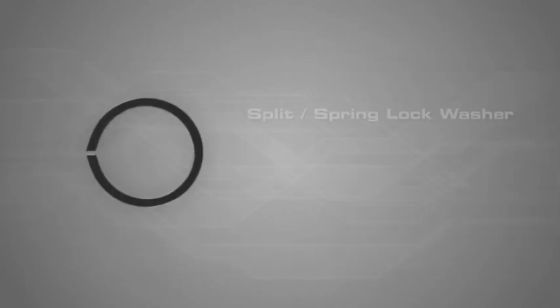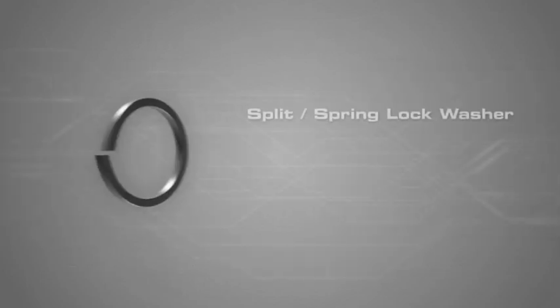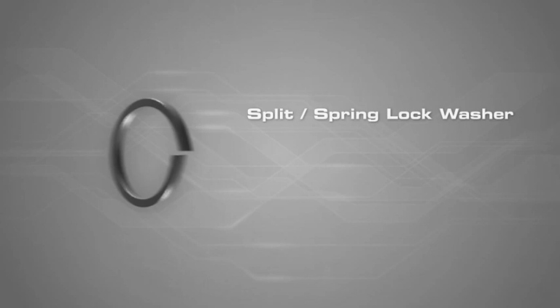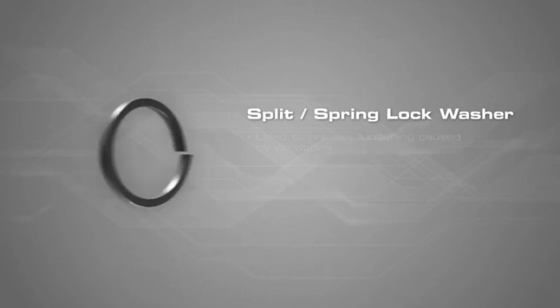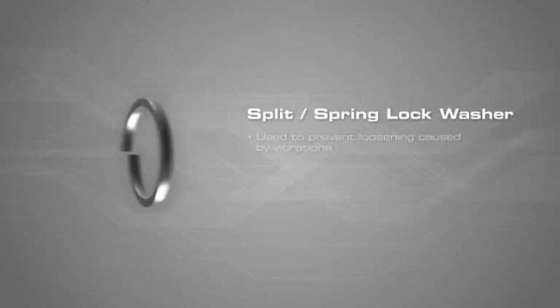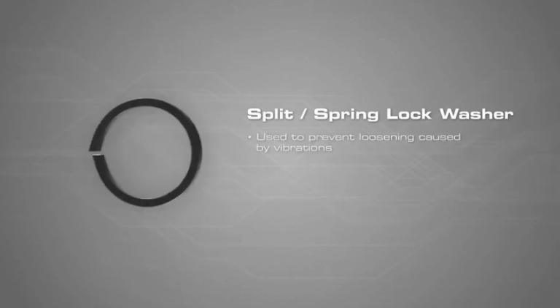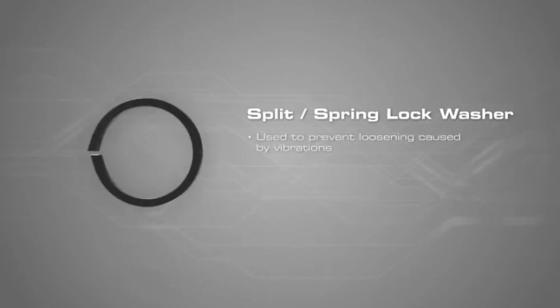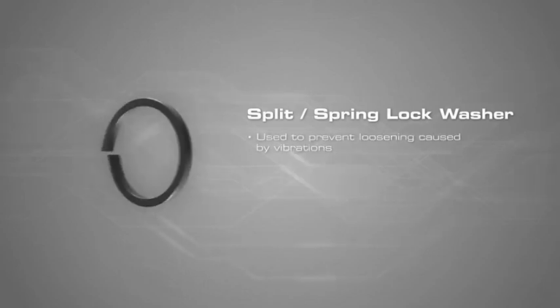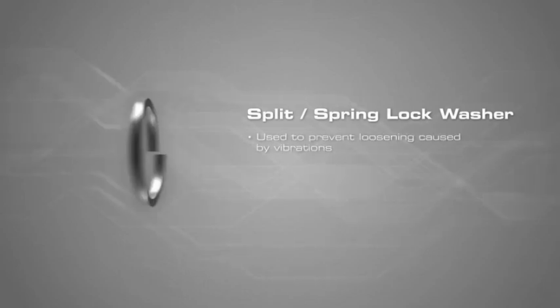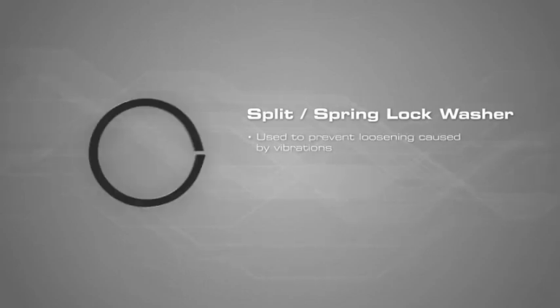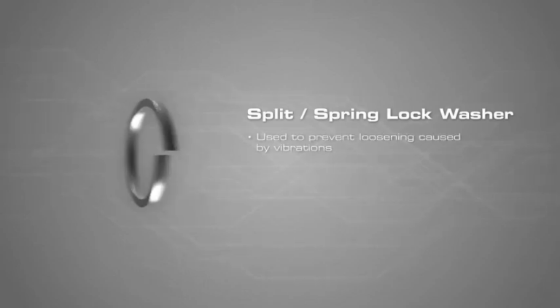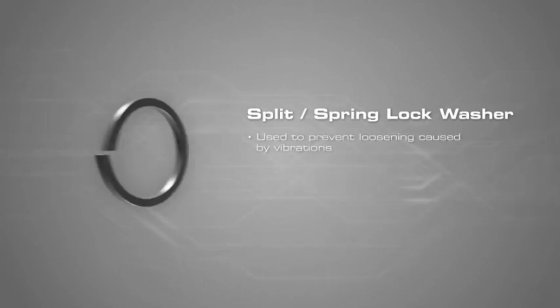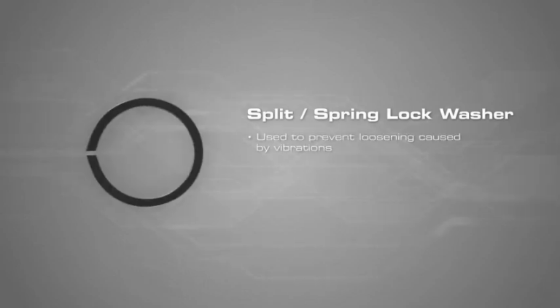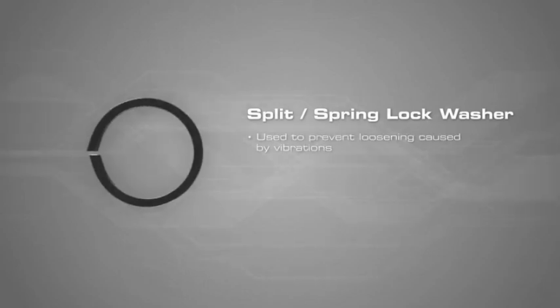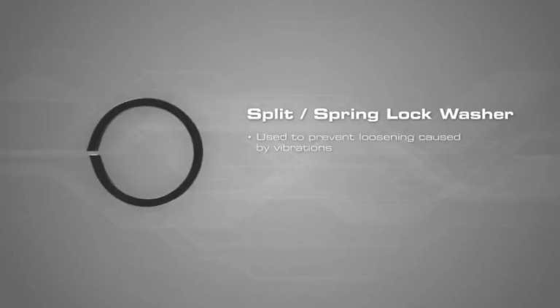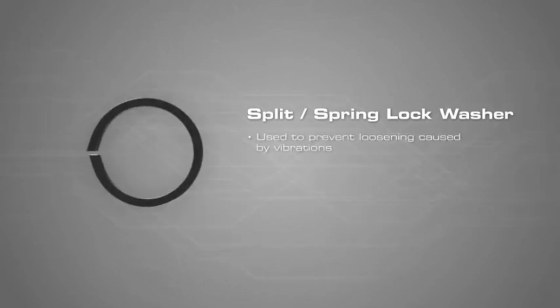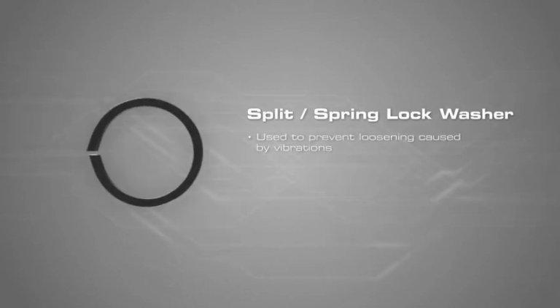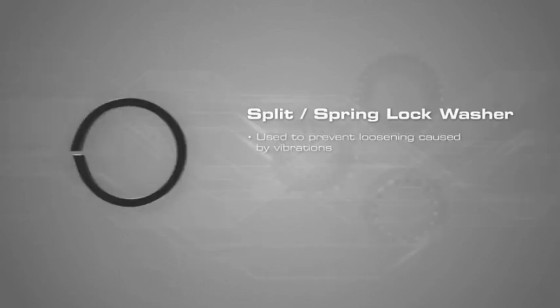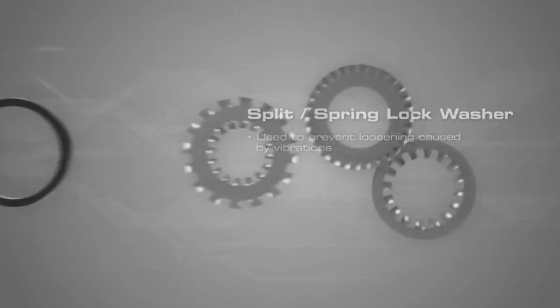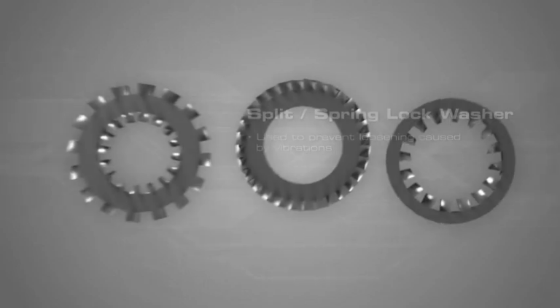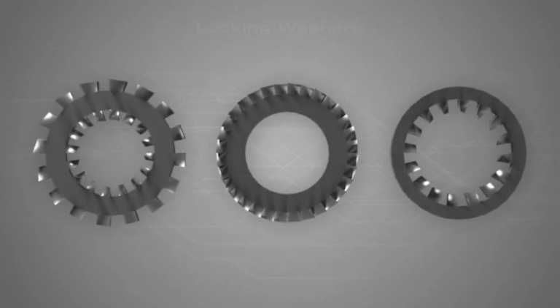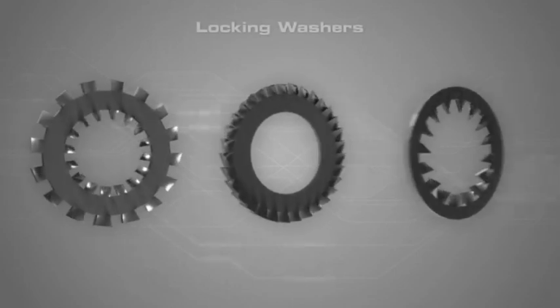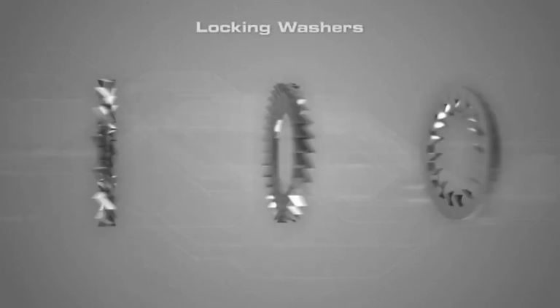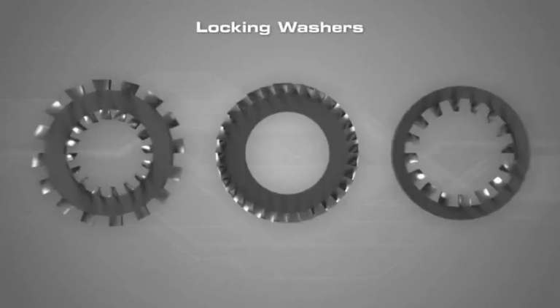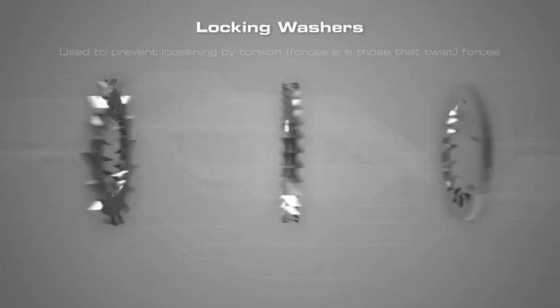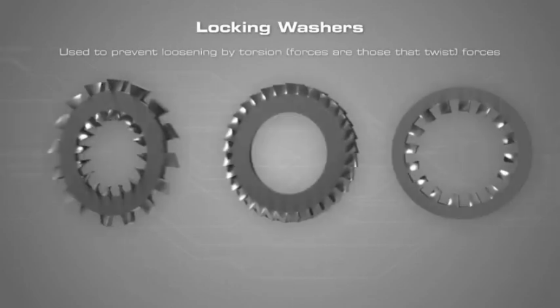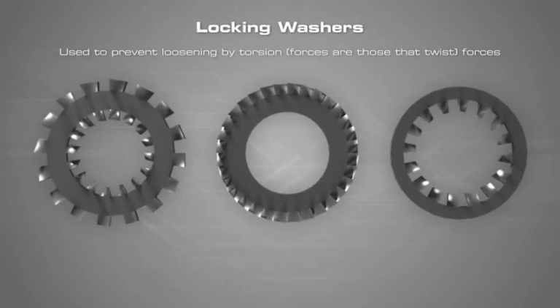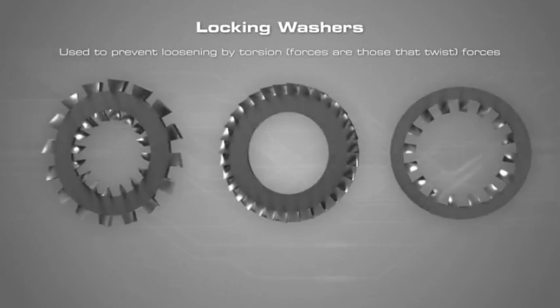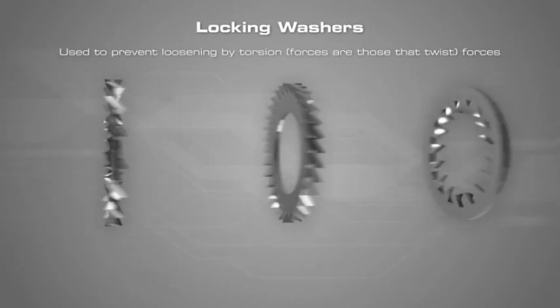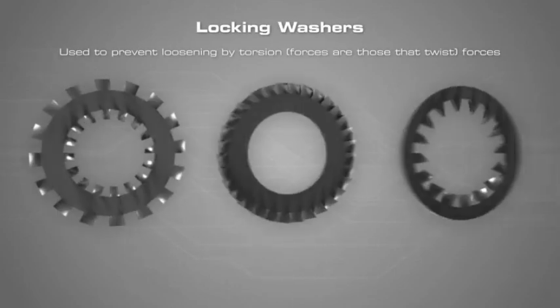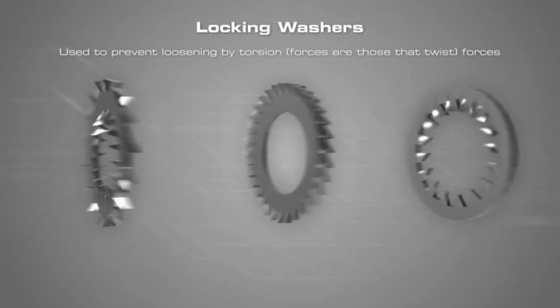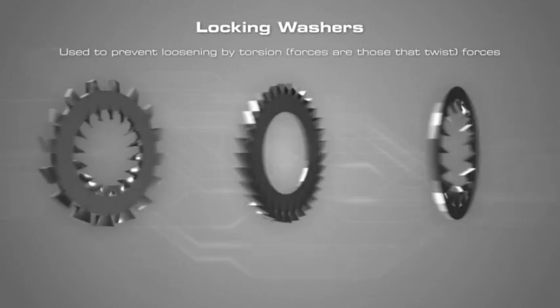Split or spring lock washers are used to prevent loosening caused by vibrations. Locking washers are used to prevent loosening by torsion forces.